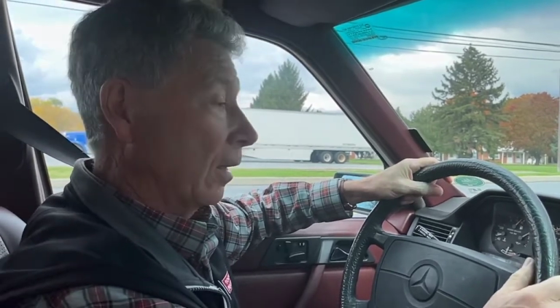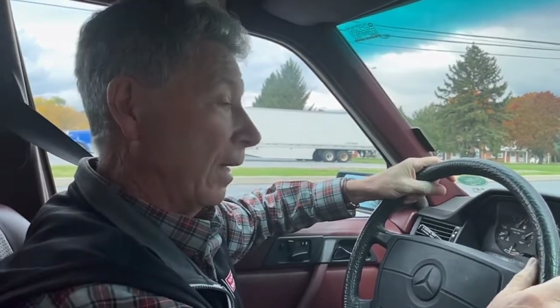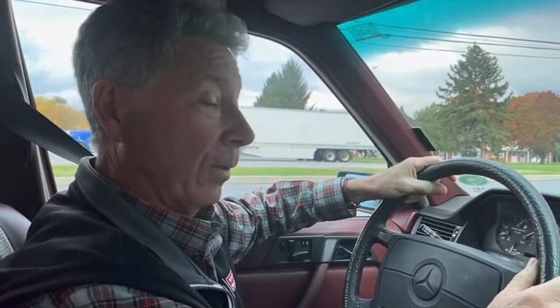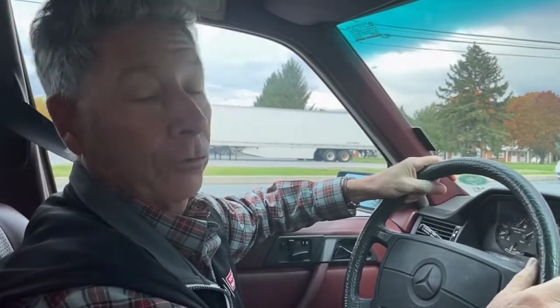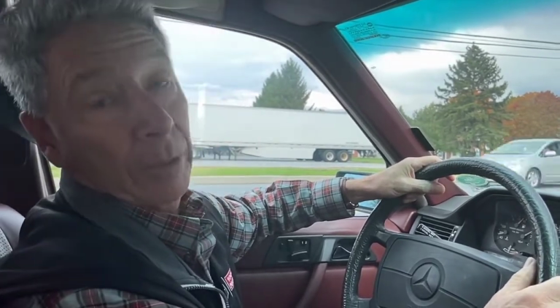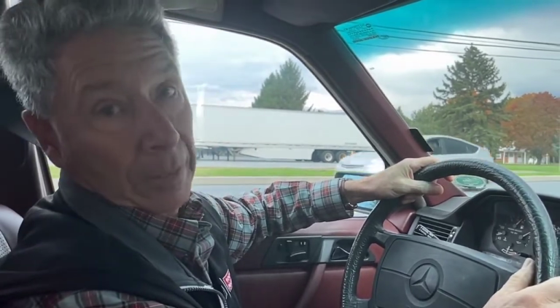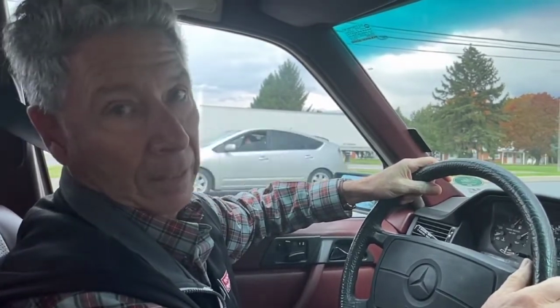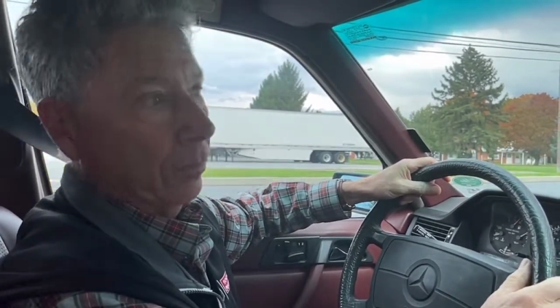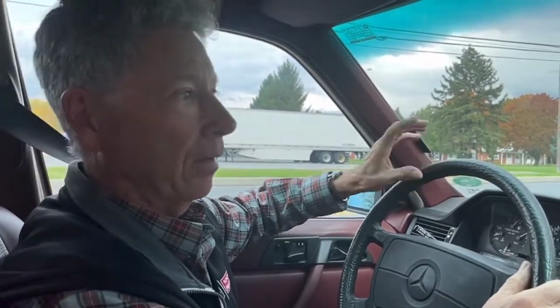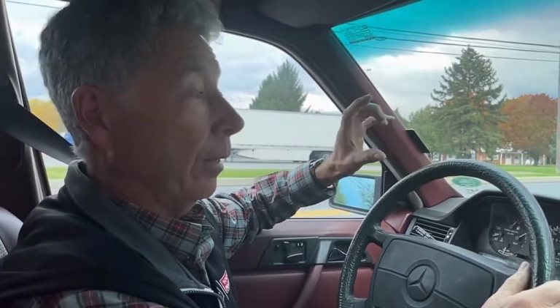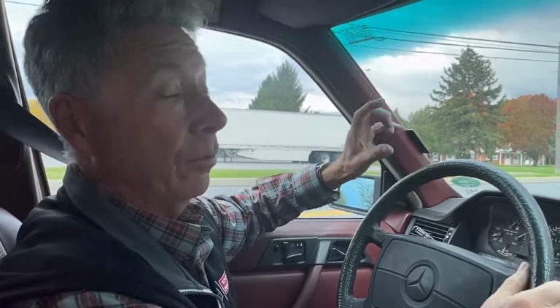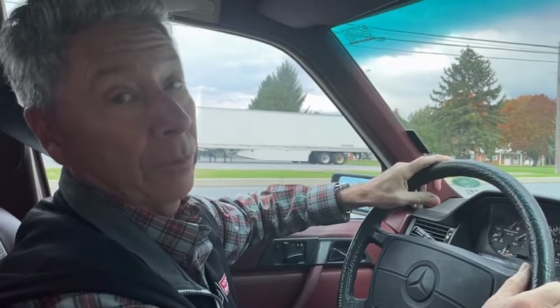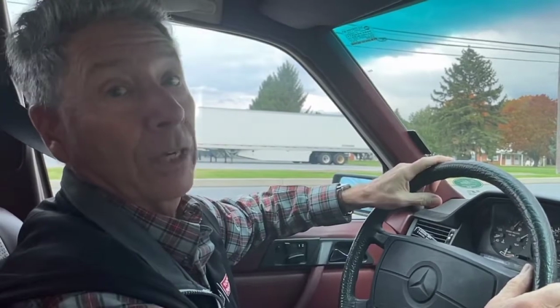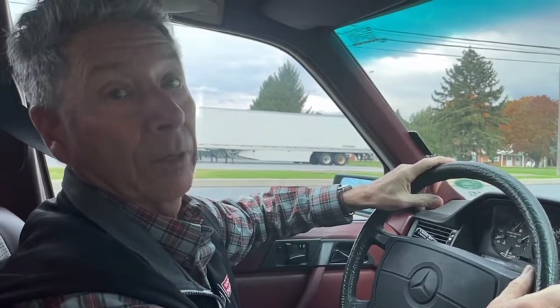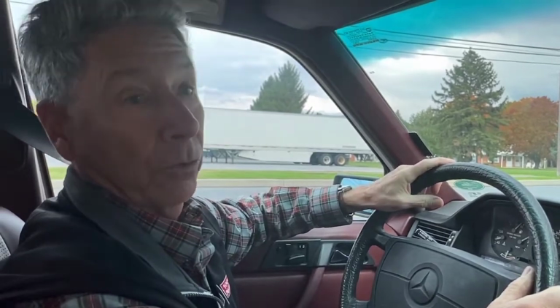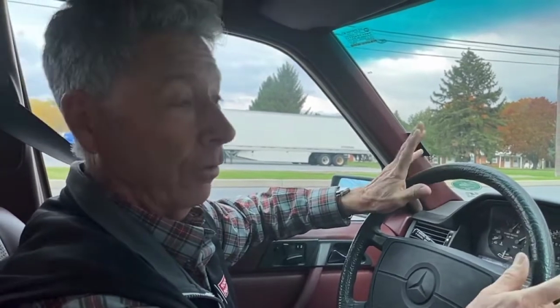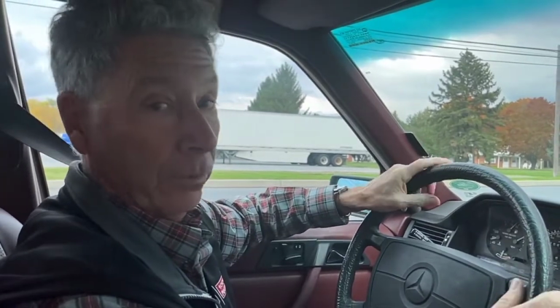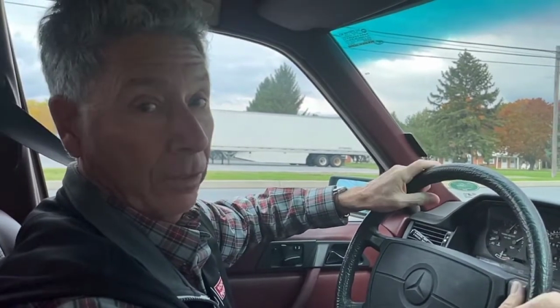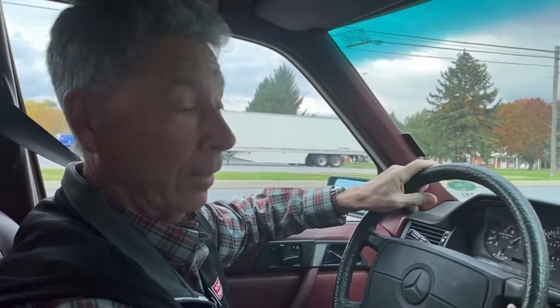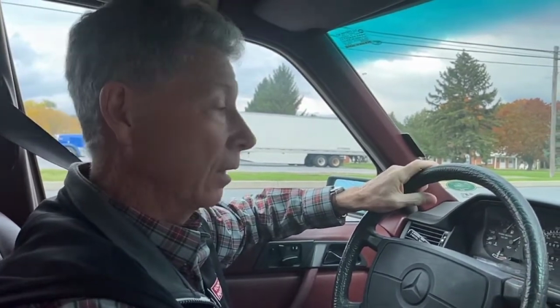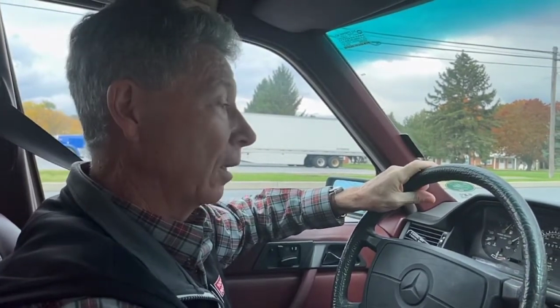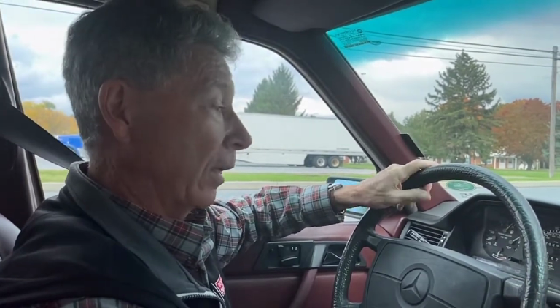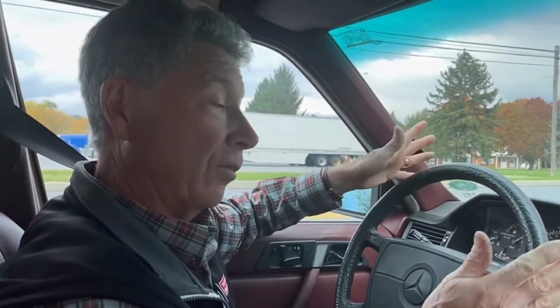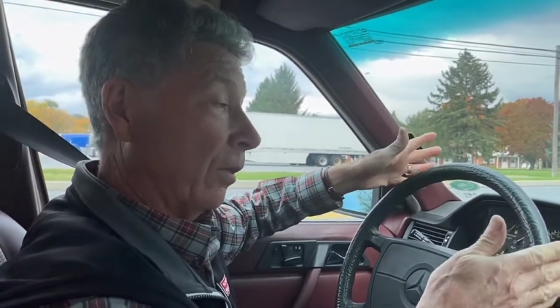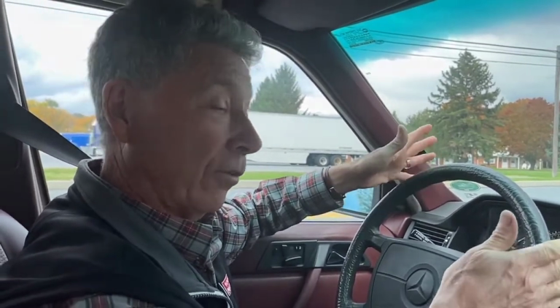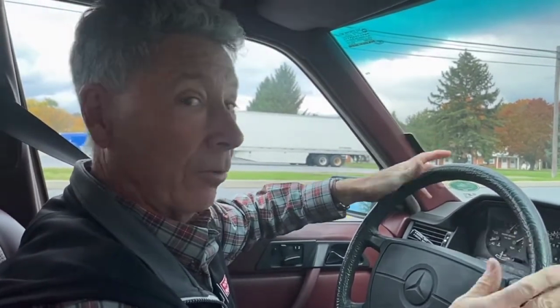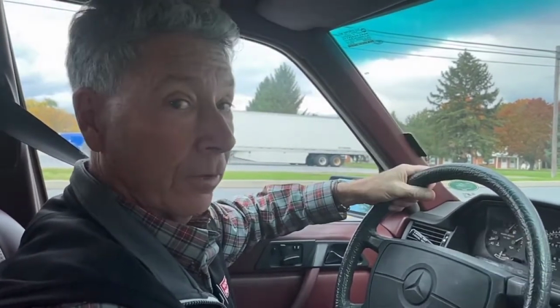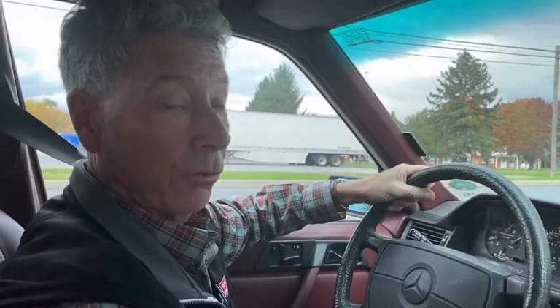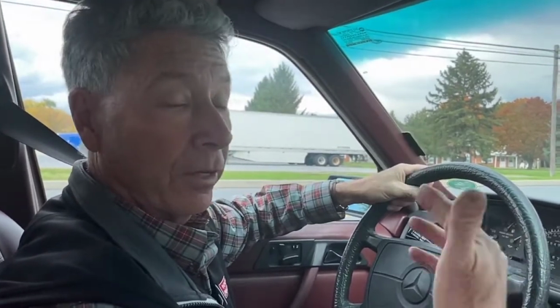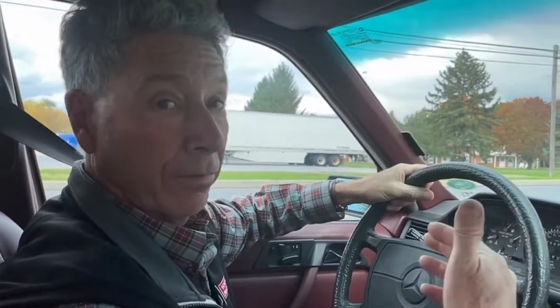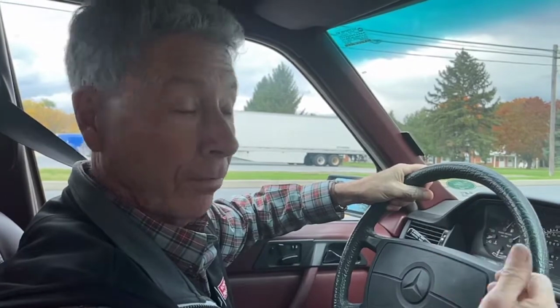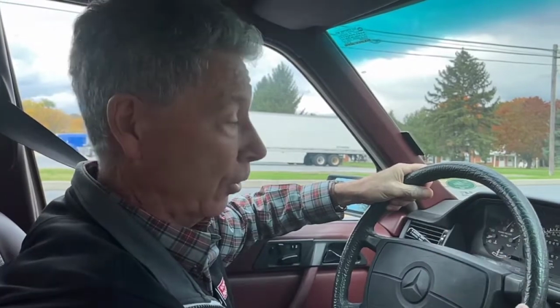It has been extremely well-maintained. We have reams and reams of documents showing all the servicing that's been done, but I'd like to take you on a test drive right now just so you can get a feel for the car.